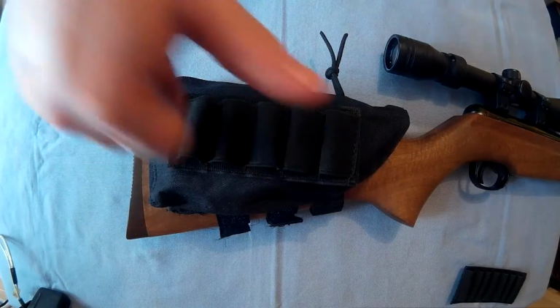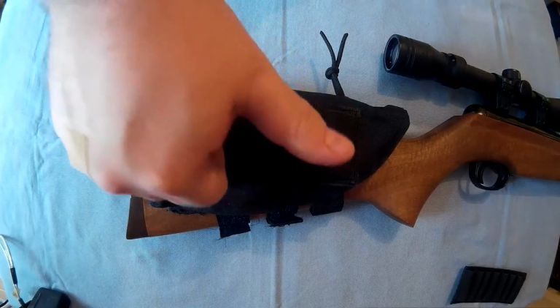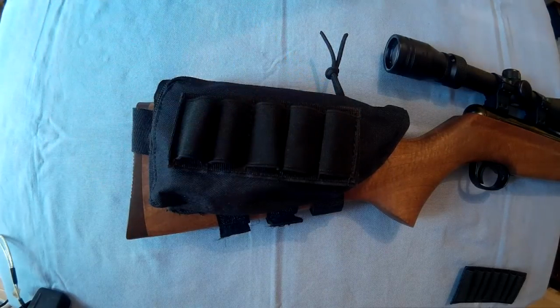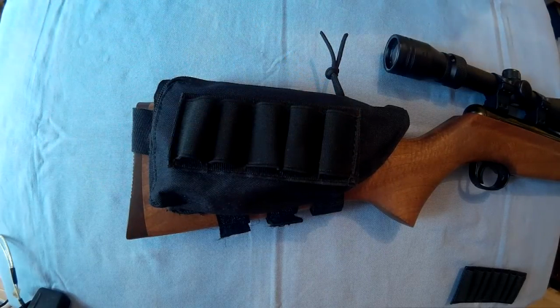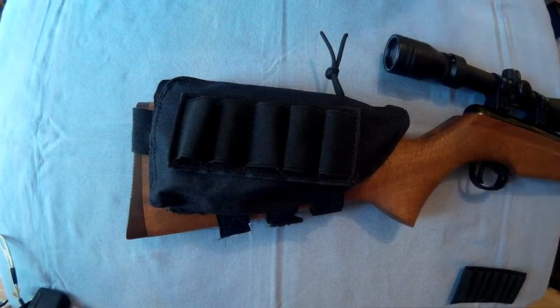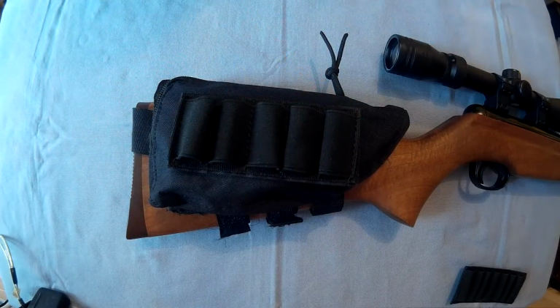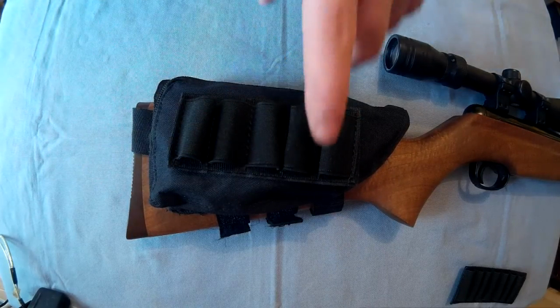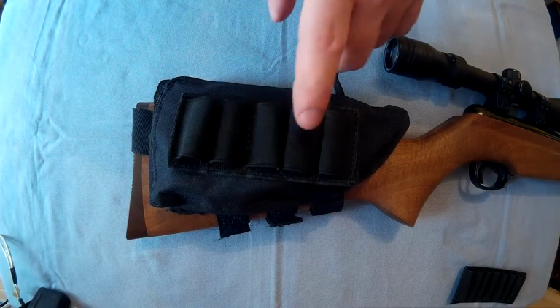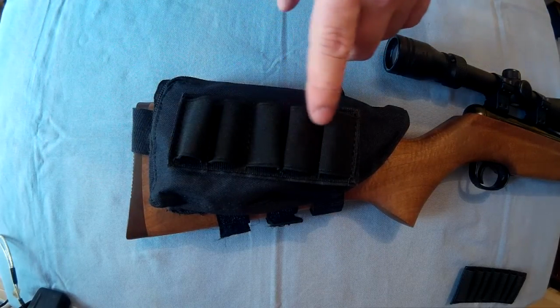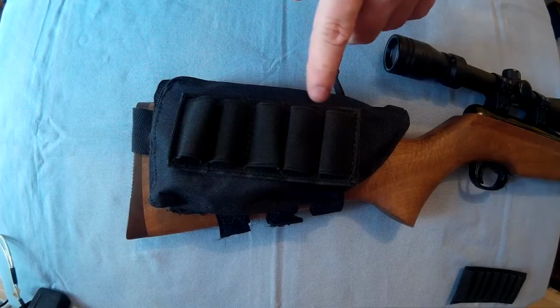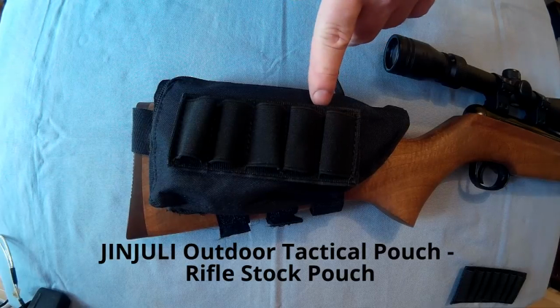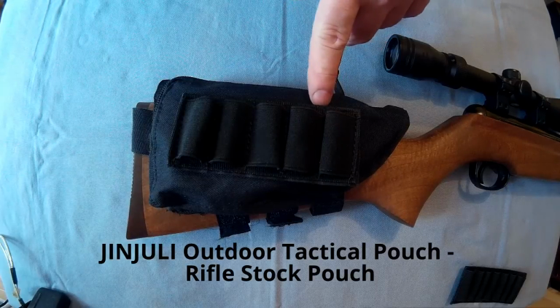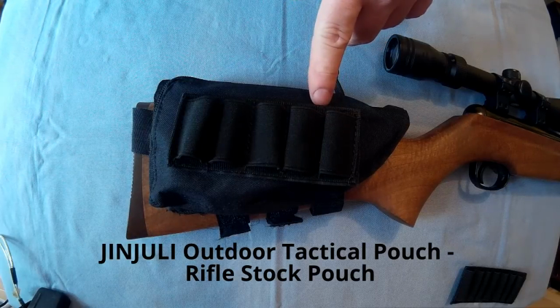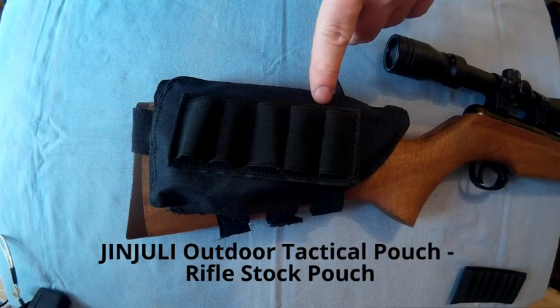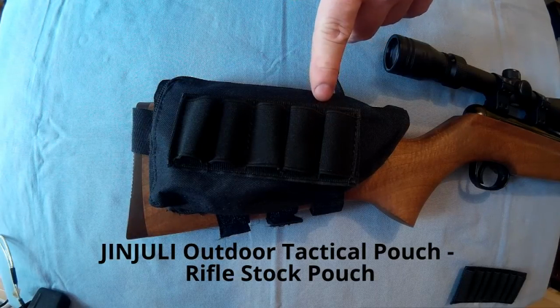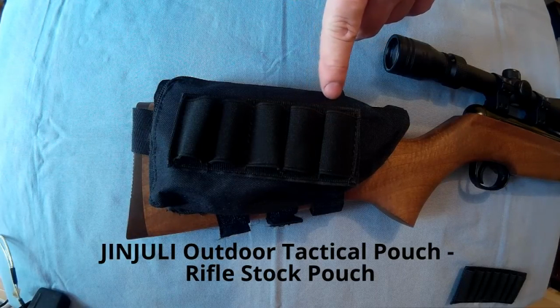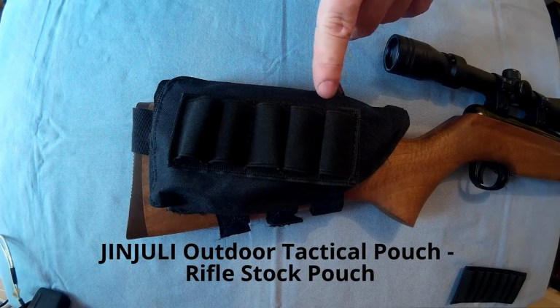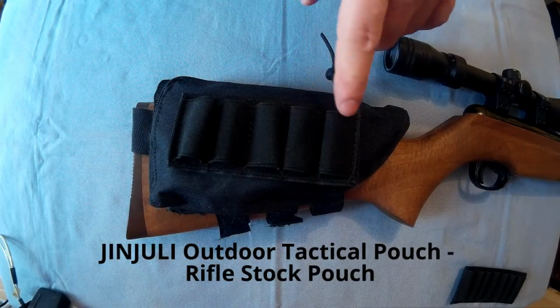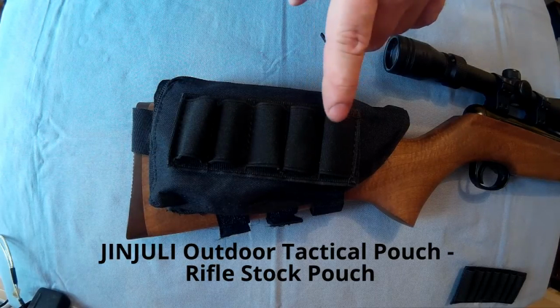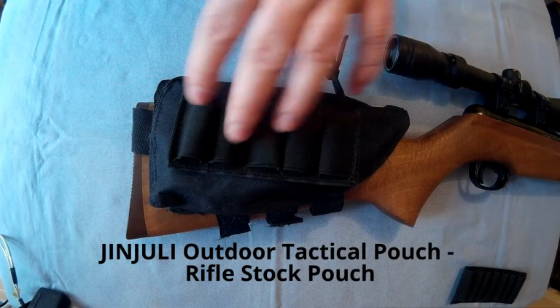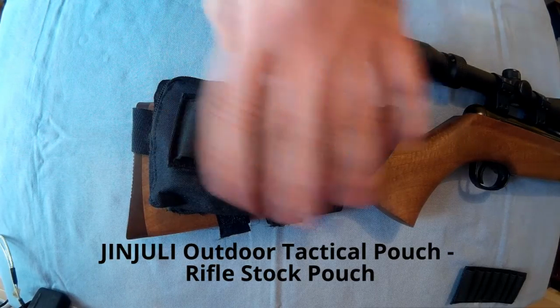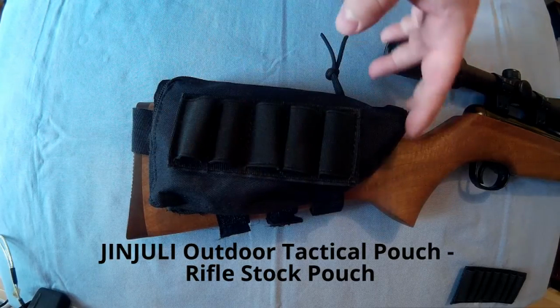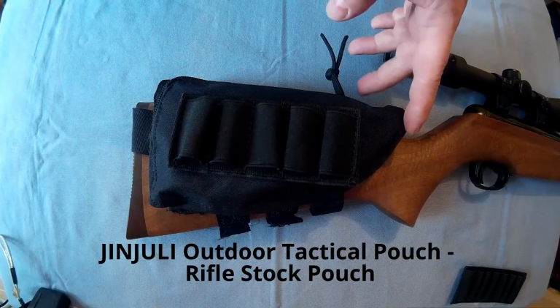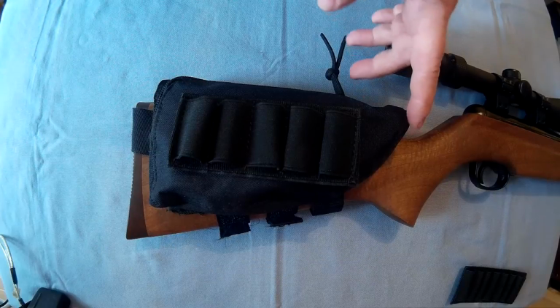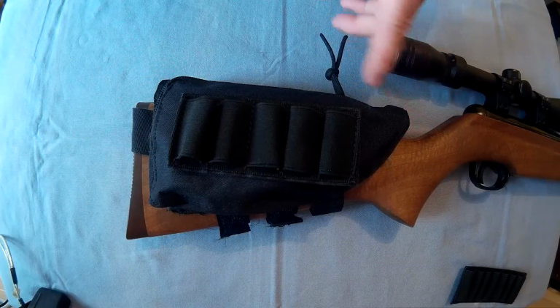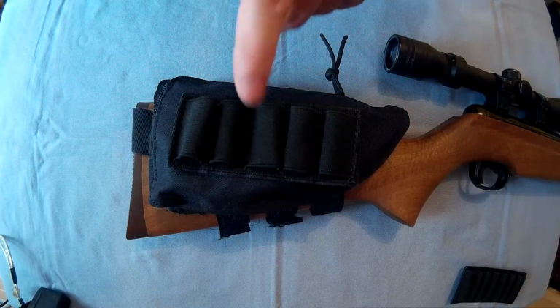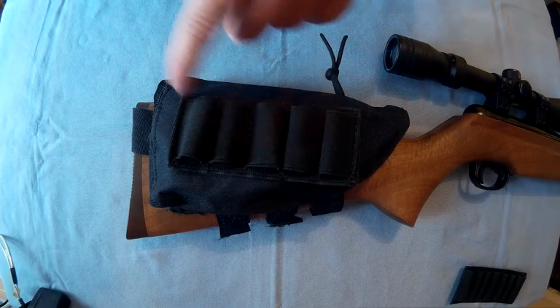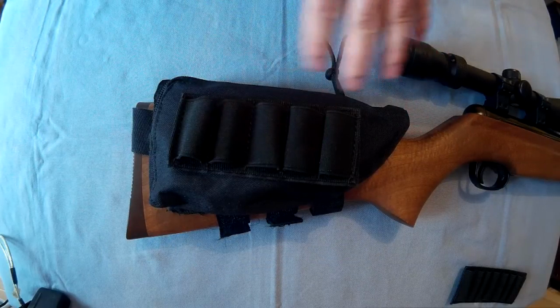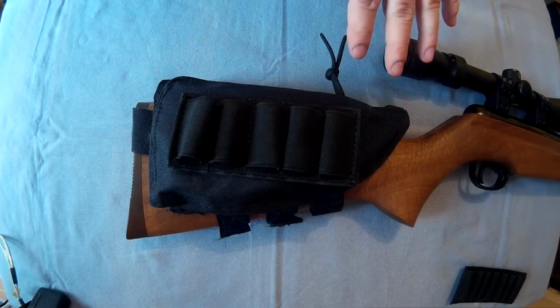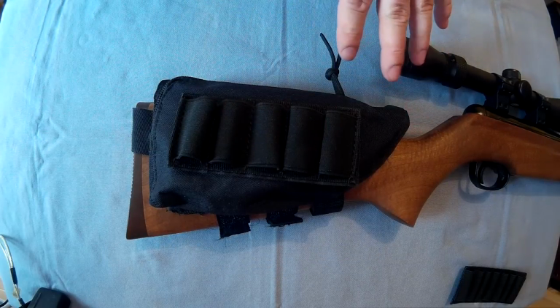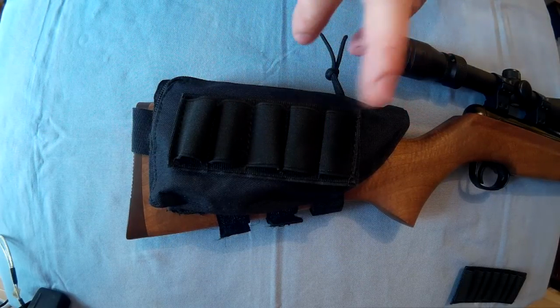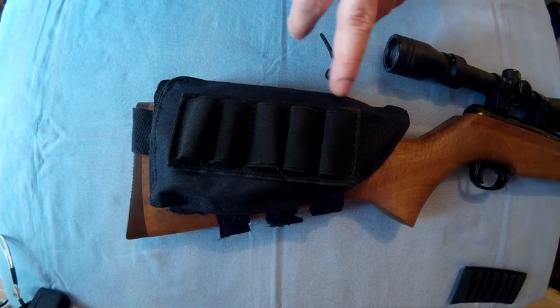Hello everyone, Replector here. I thought I'd do a review on this Gin Julie Outdoor Tactical Pouch. It's basically a fully adjustable rifle stock pouch from GearBest.